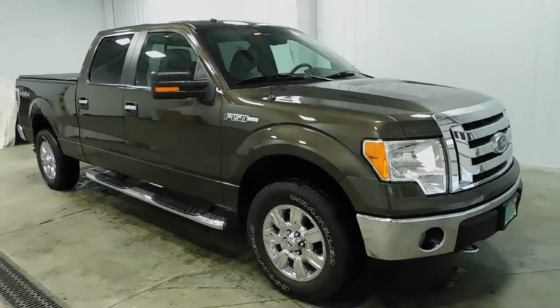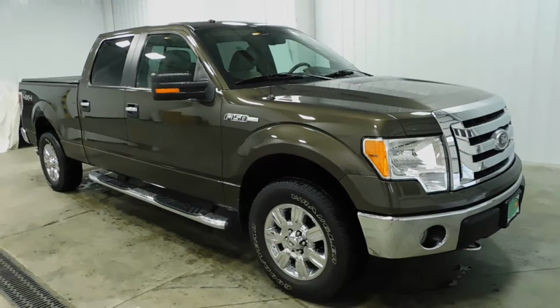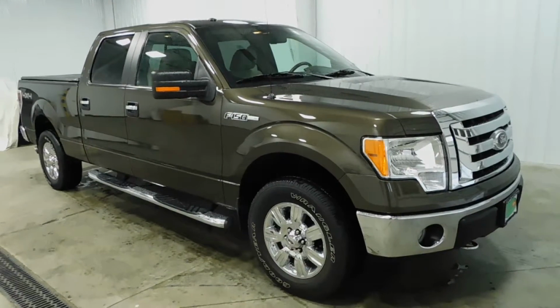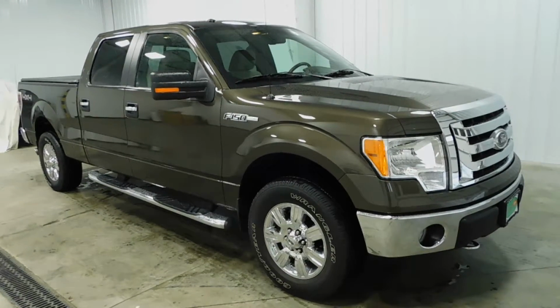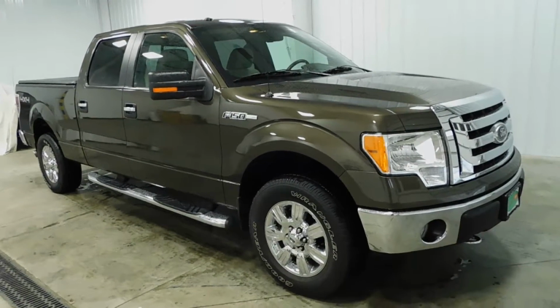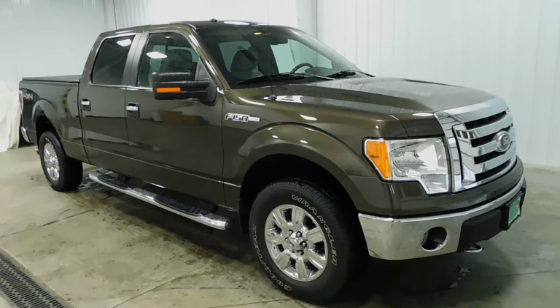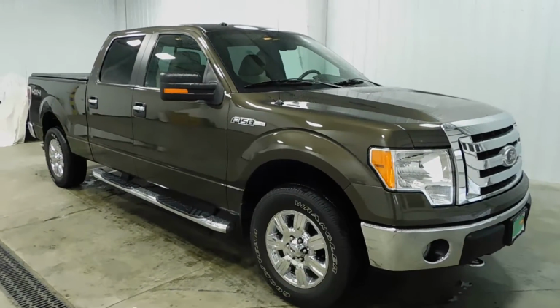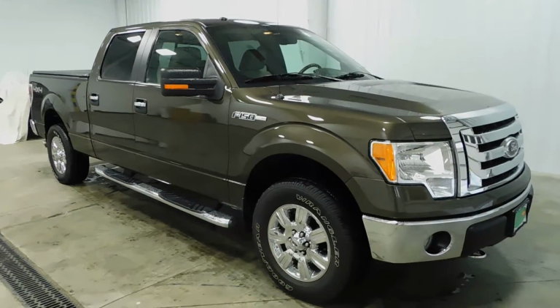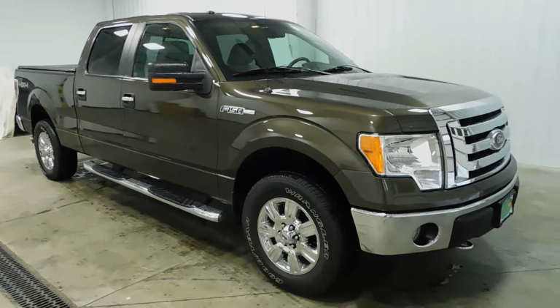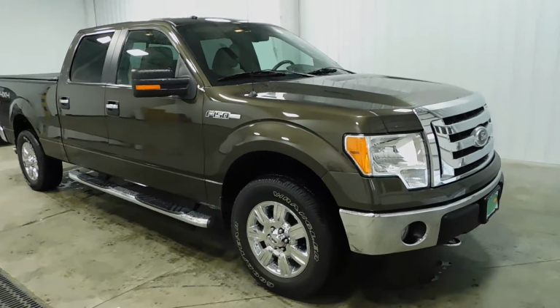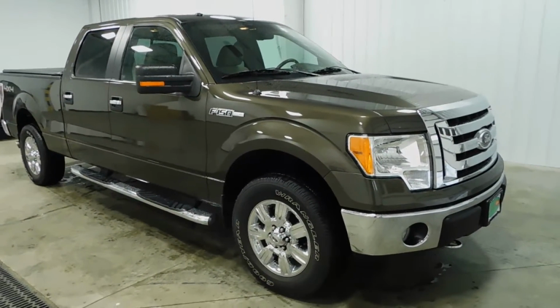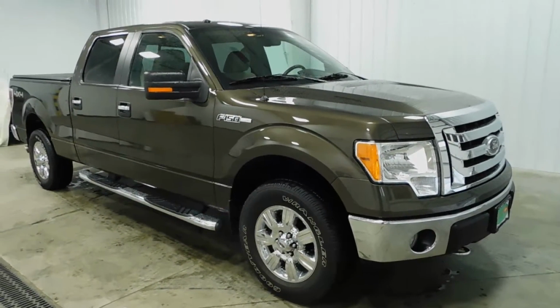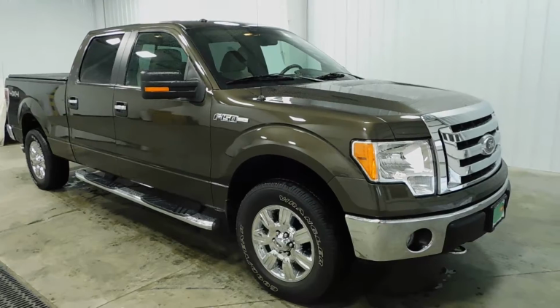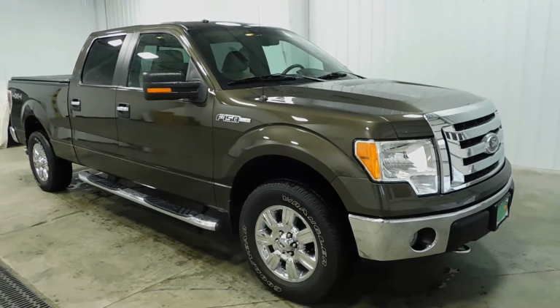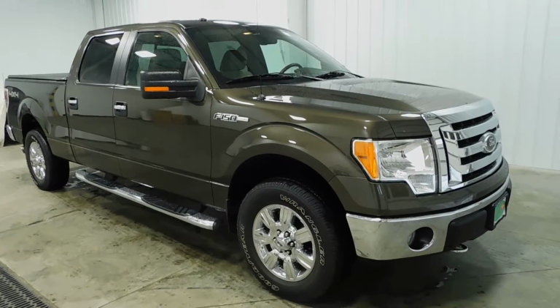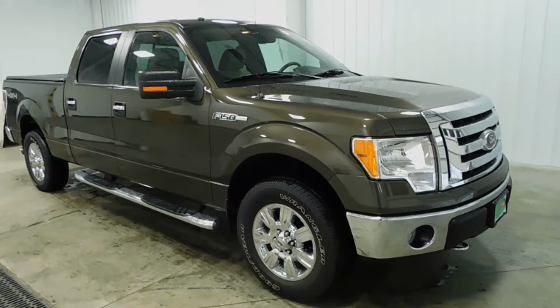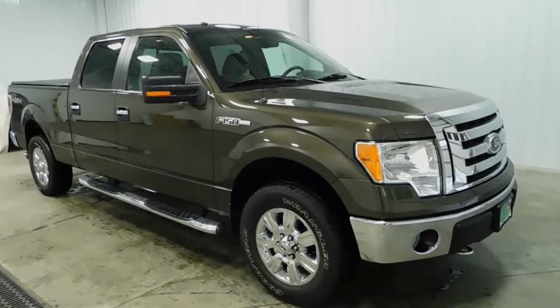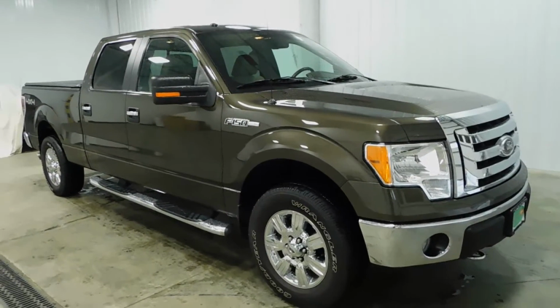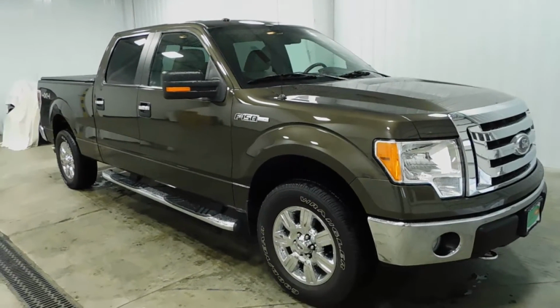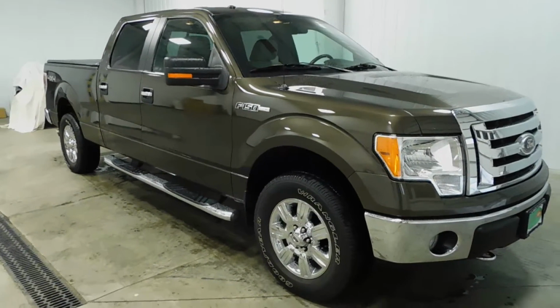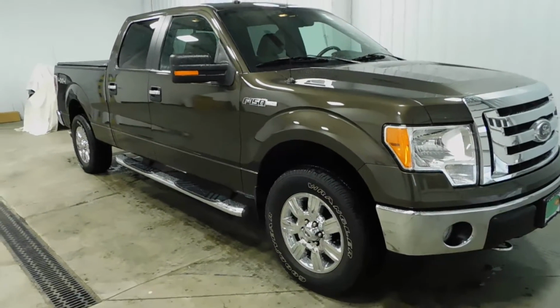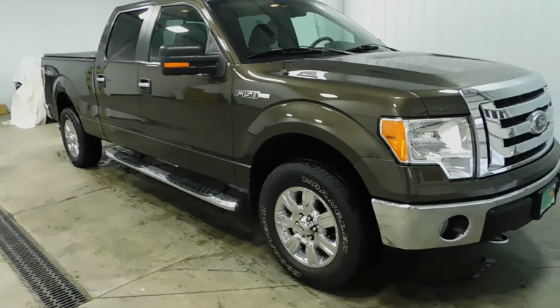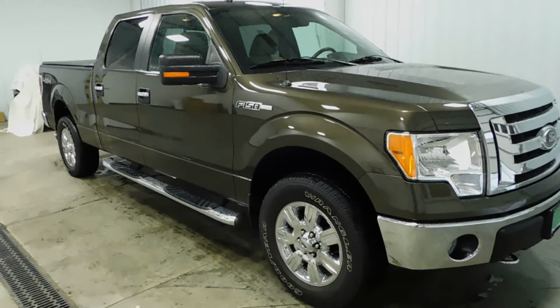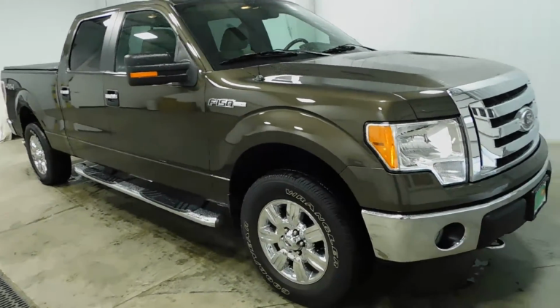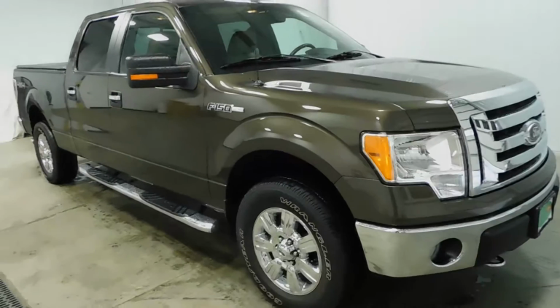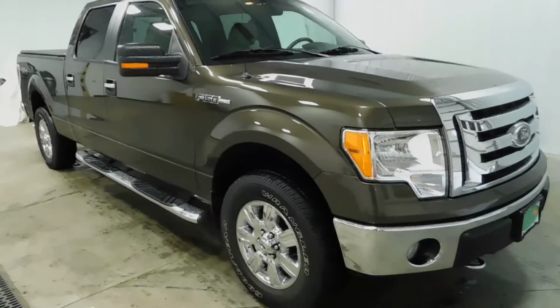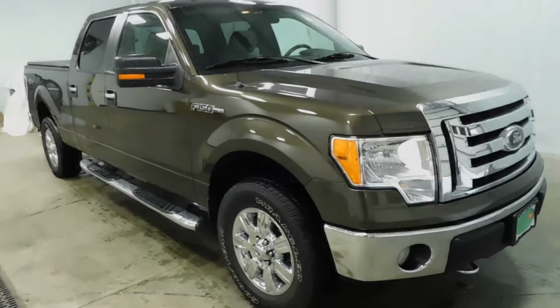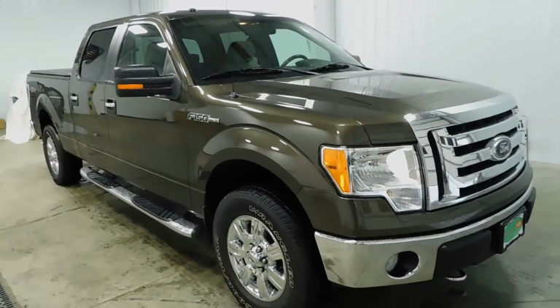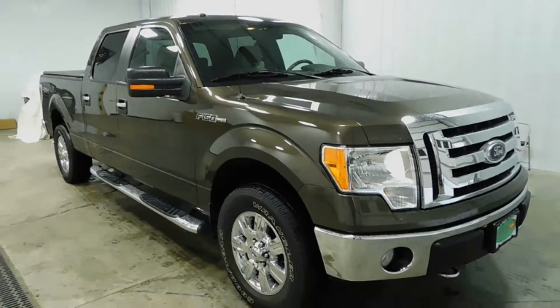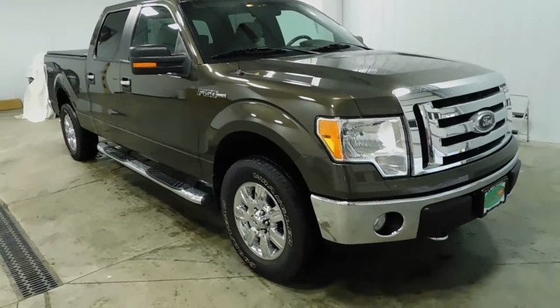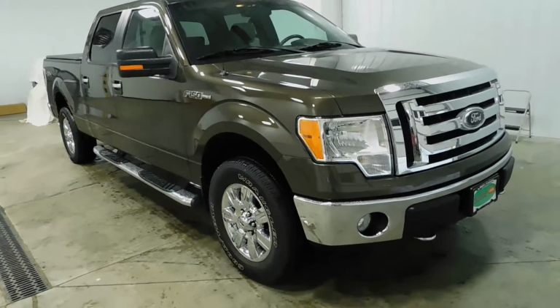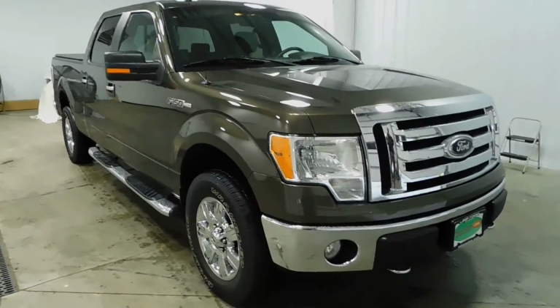Hello and welcome to Midtown Auto Center. My name is Derek and today I'd like to thank you for taking a look at our 2009 Ford F-150 XLT with only 40,000 original miles. This vehicle comes with a clean Carfax — no frame damage, no flood damage whatsoever.